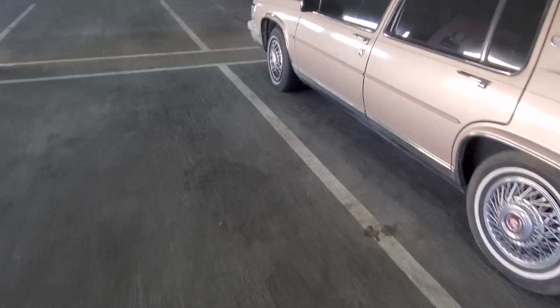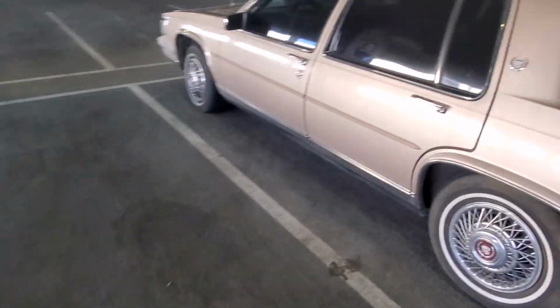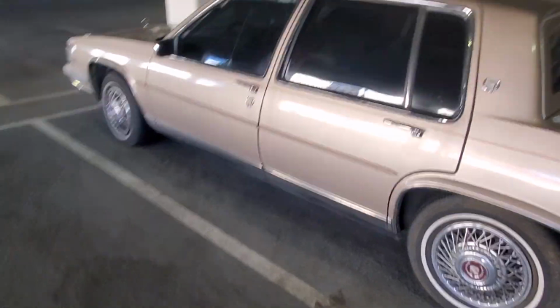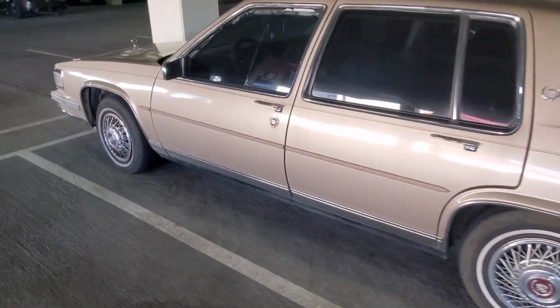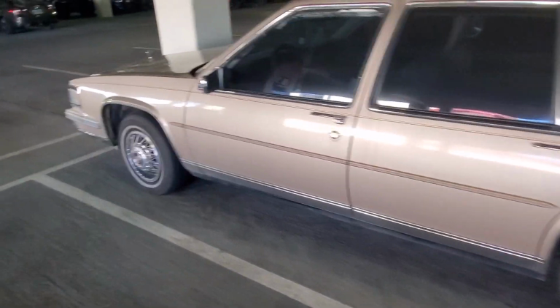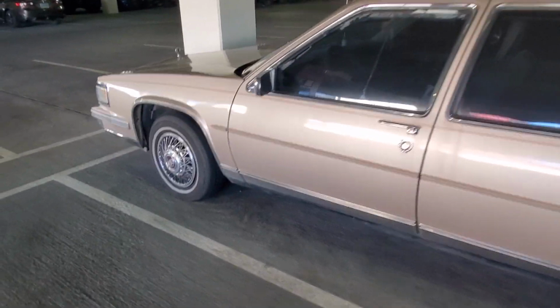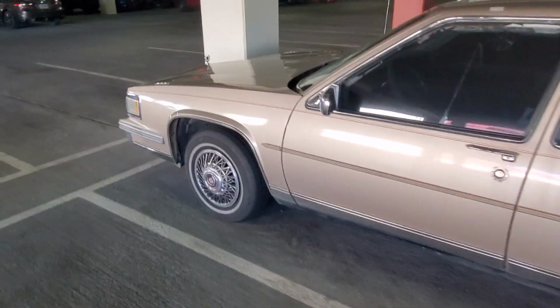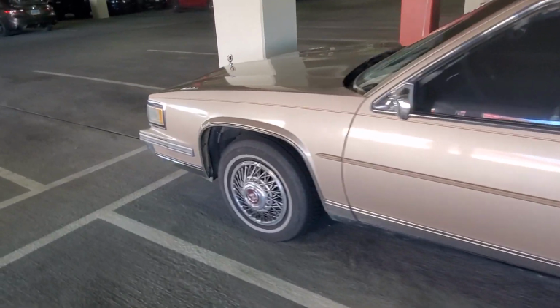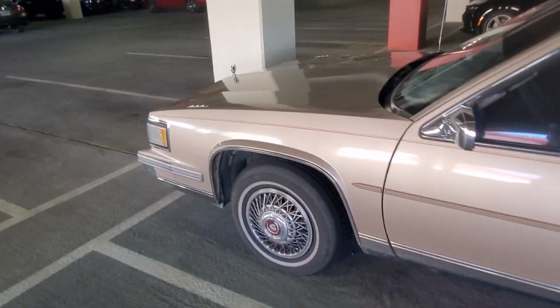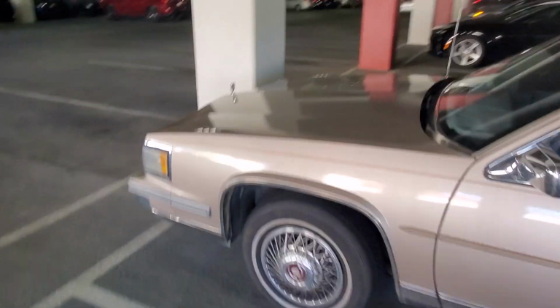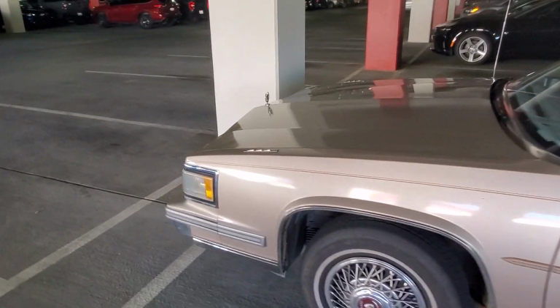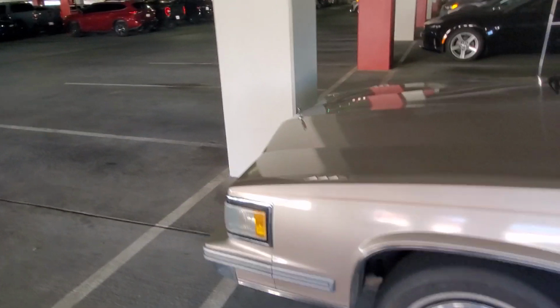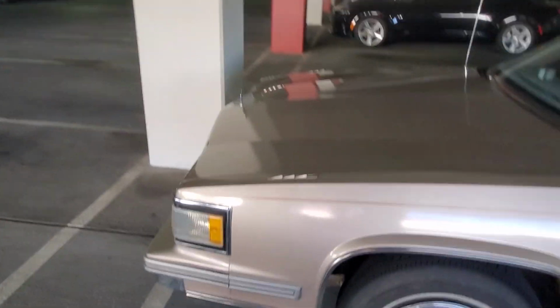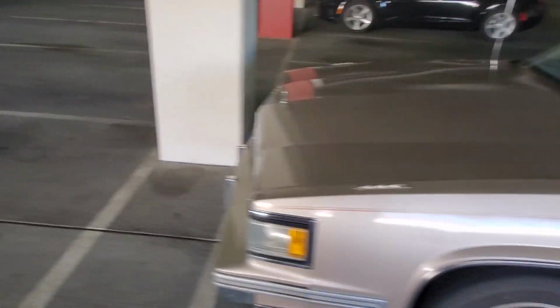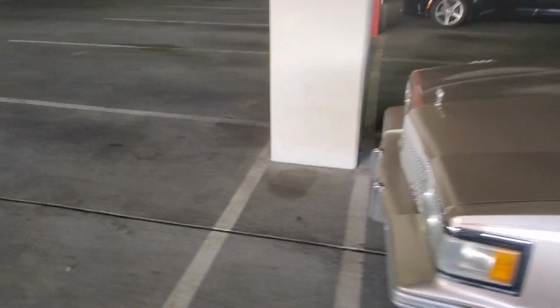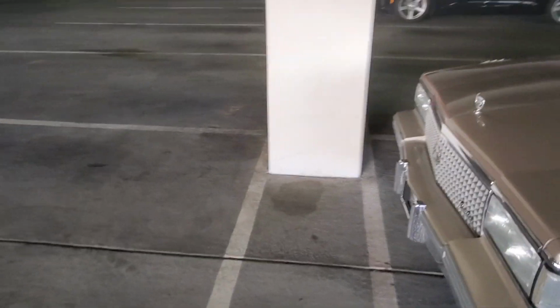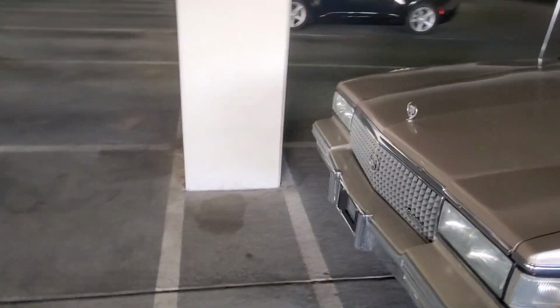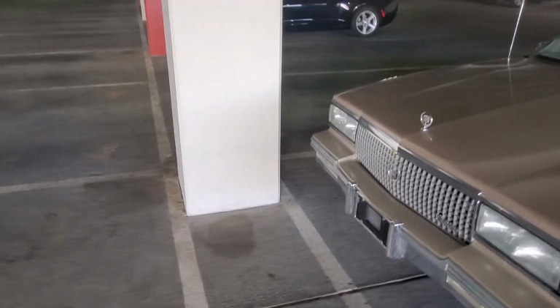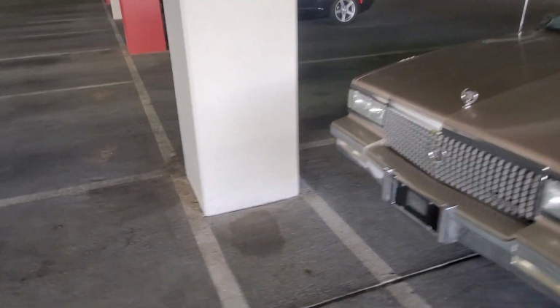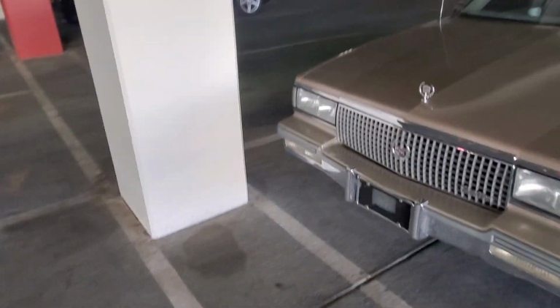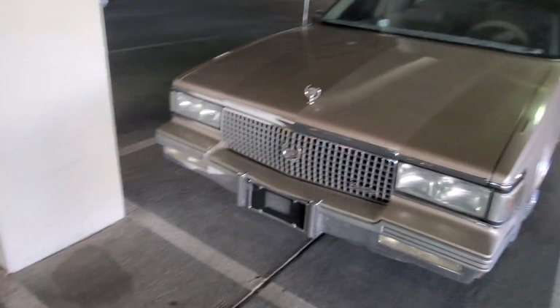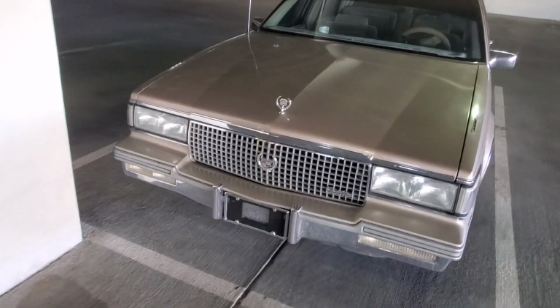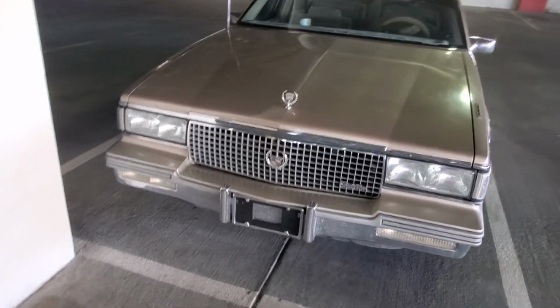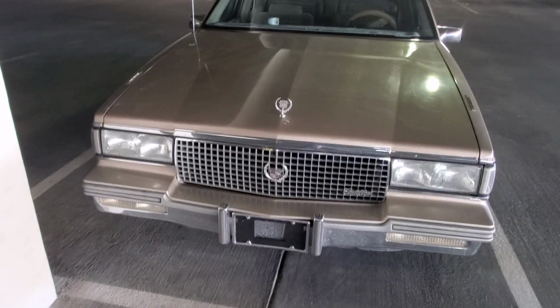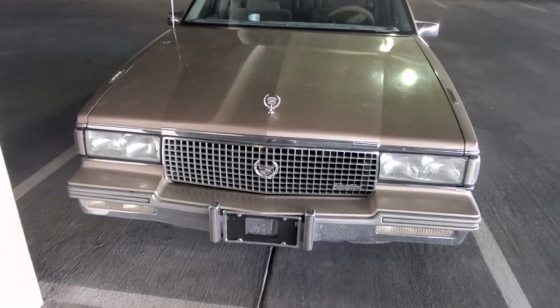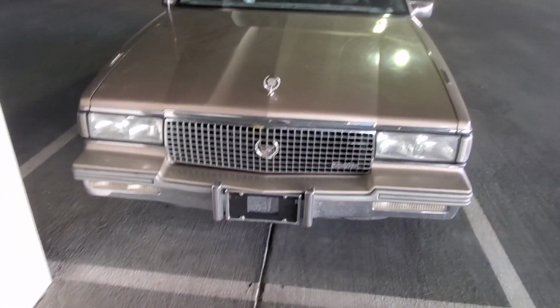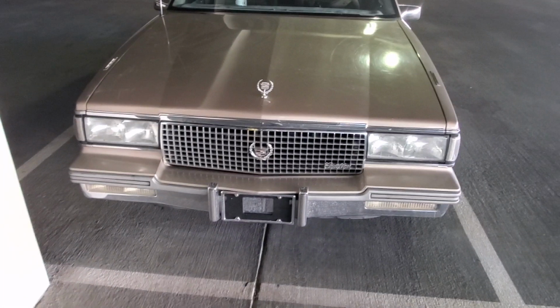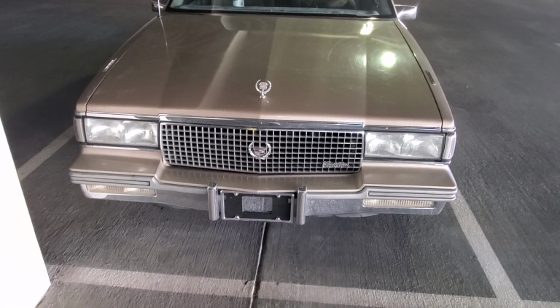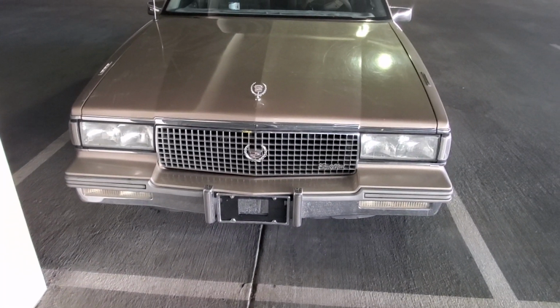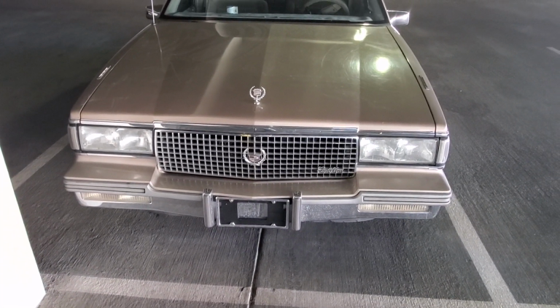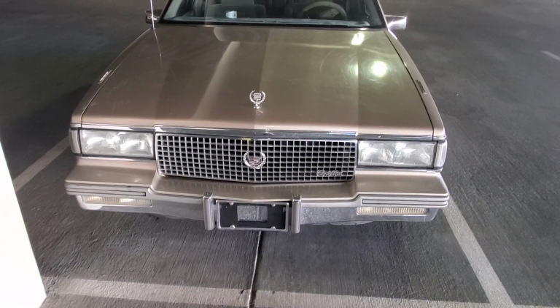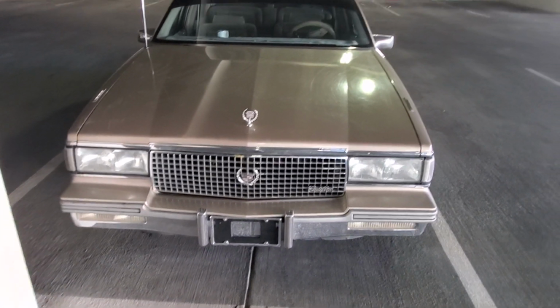The thing I like about this car is it's got the hood ornament and the crest on the grill. So that's kind of cool. It's a throwback.